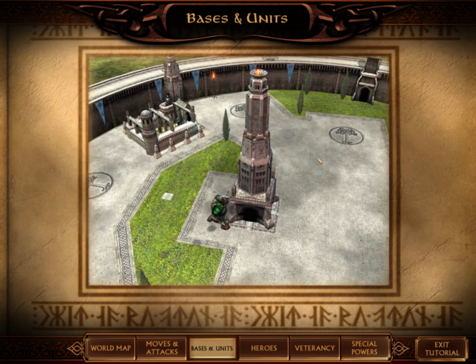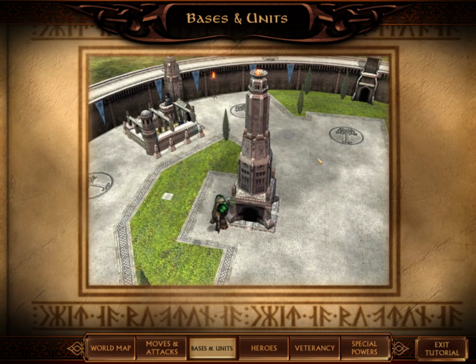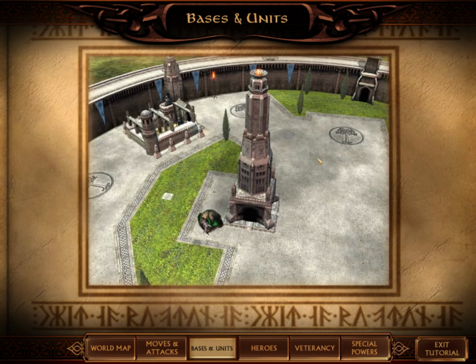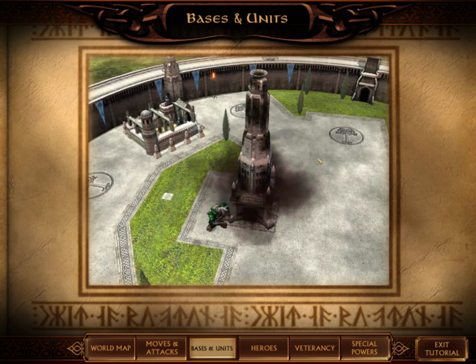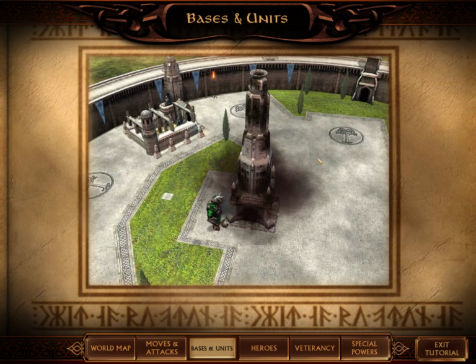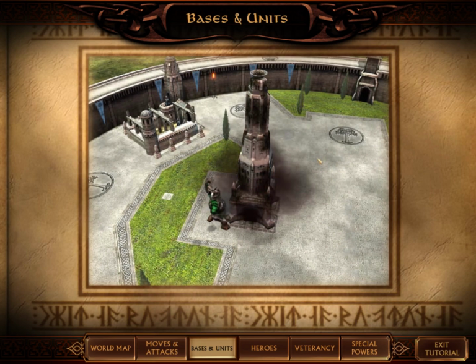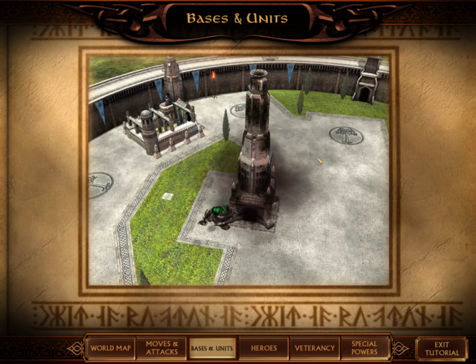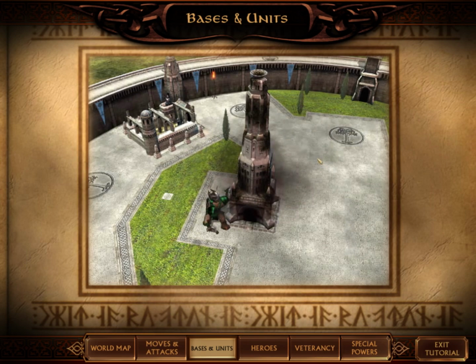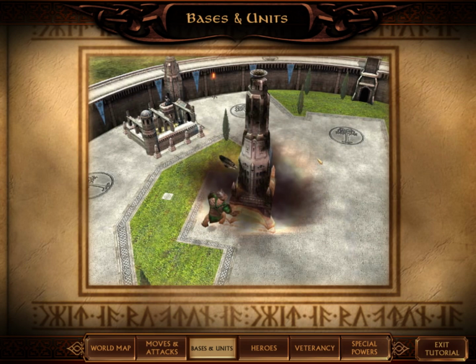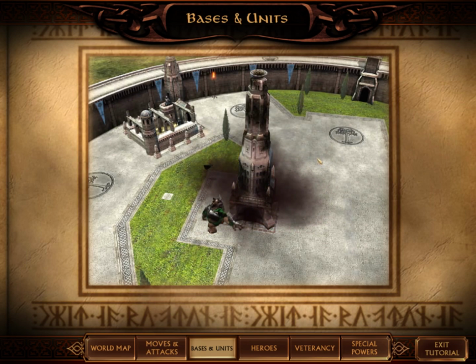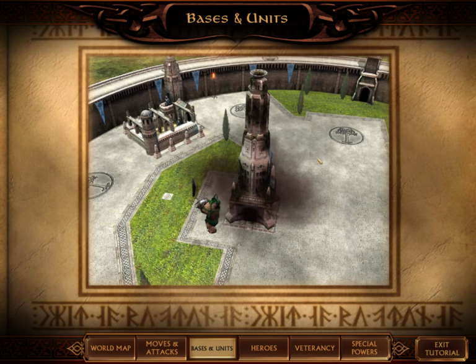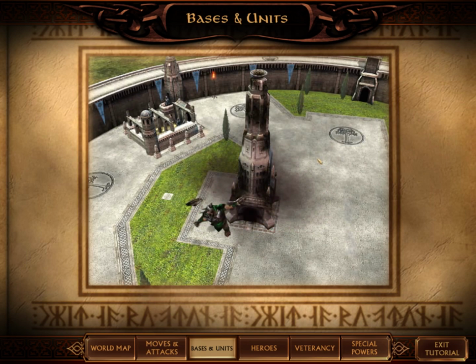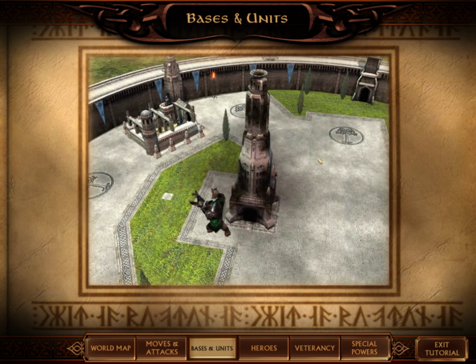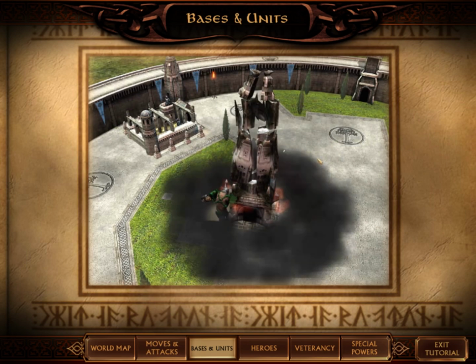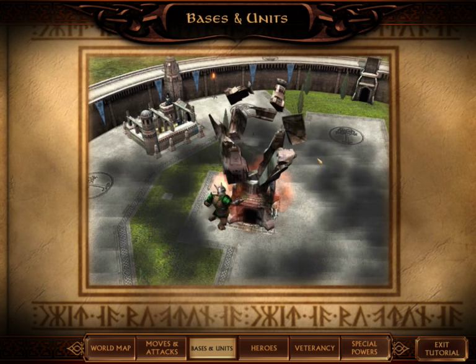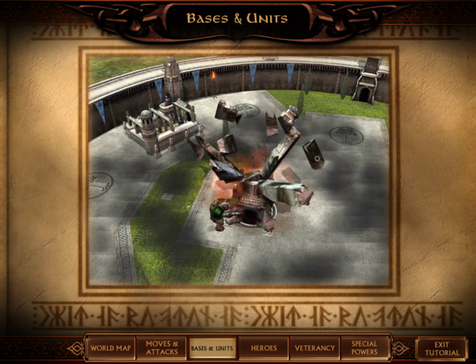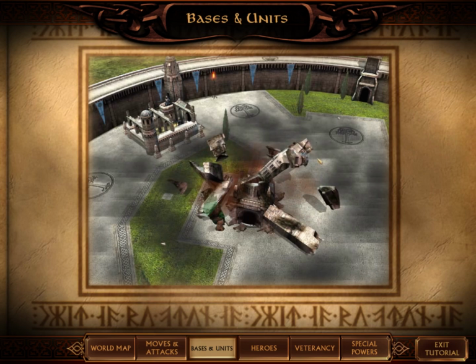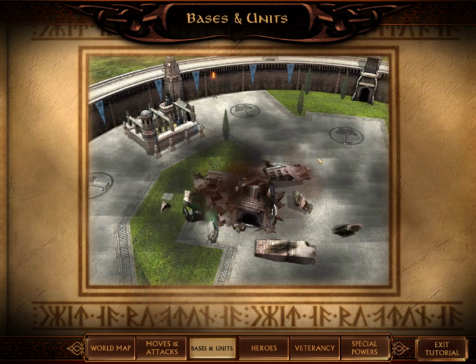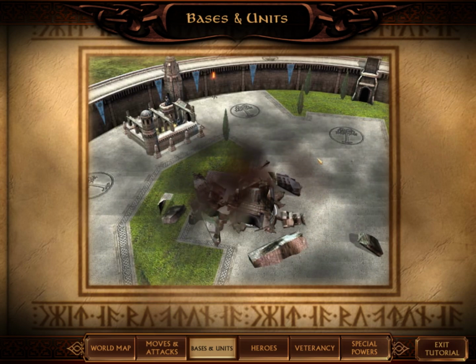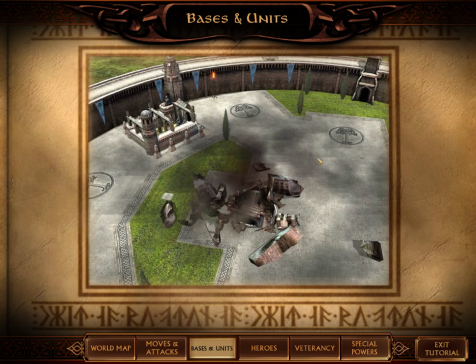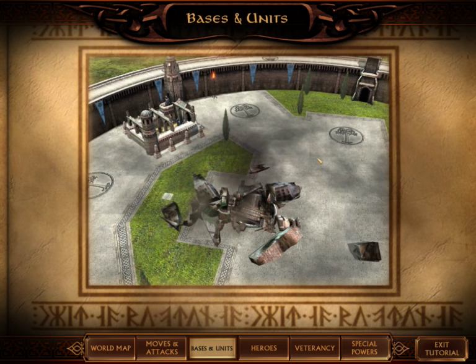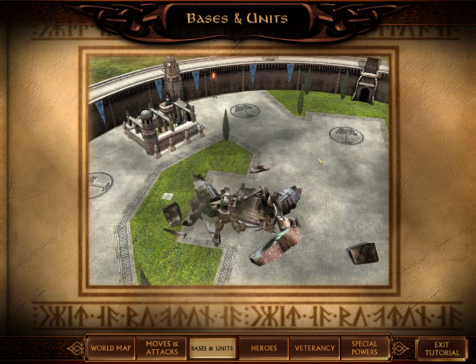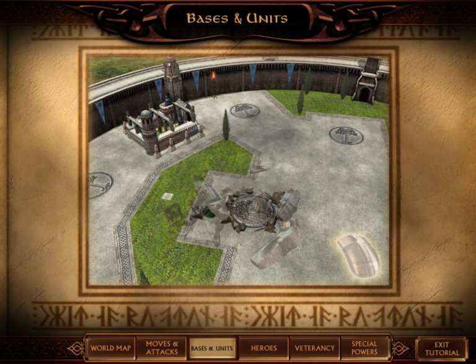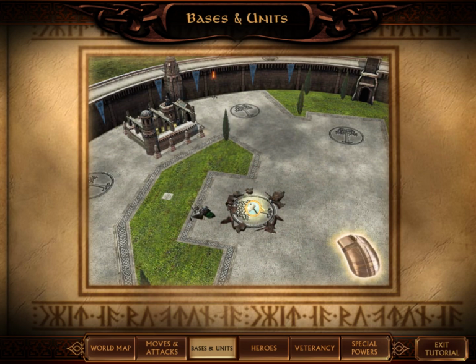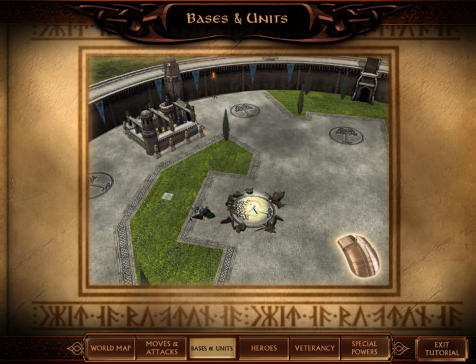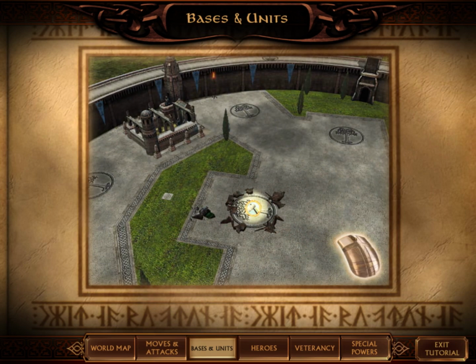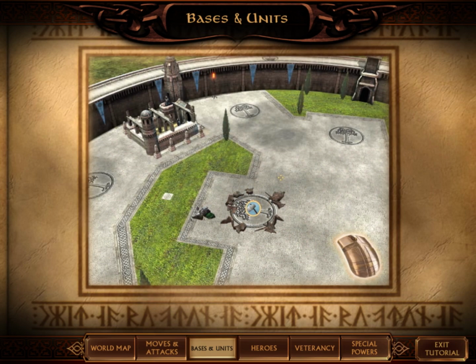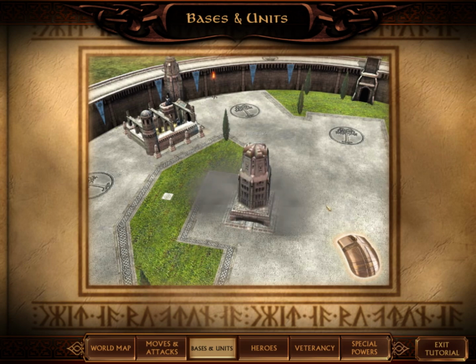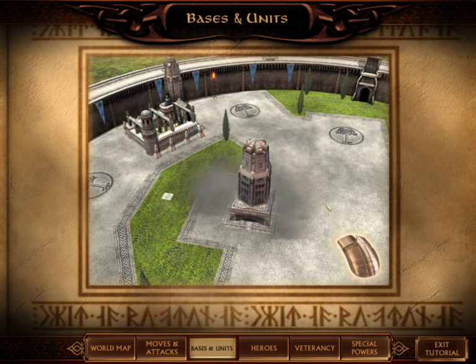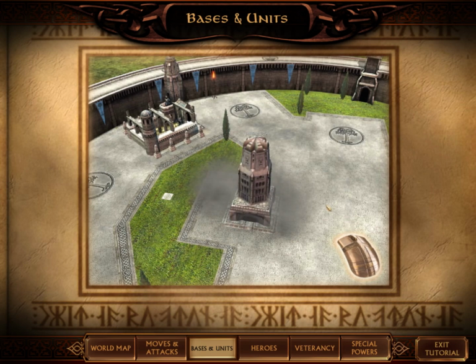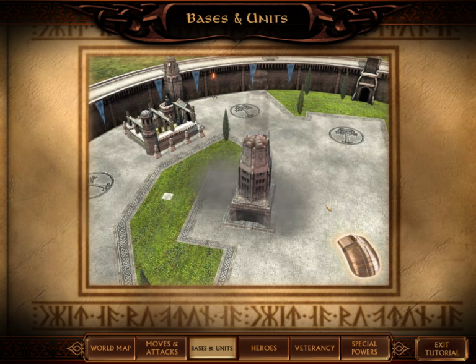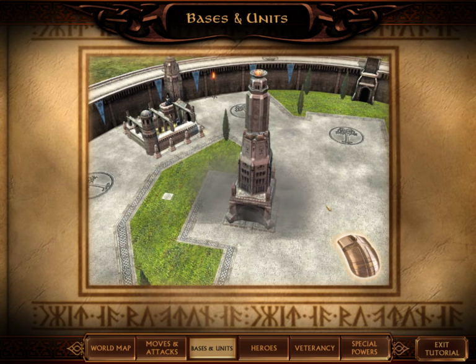The central building of your castle is the Citadel. If the Citadel is destroyed, you cannot build new buildings and your damaged buildings will not be able to repair themselves. Left-click on the plot beneath the Citadel to rebuild it should it be destroyed.